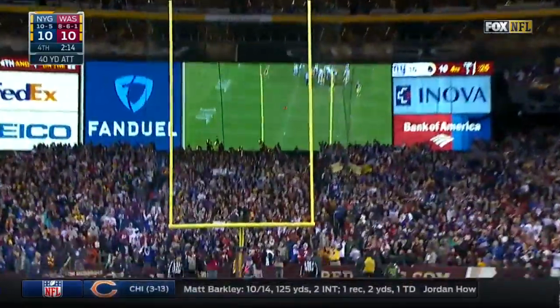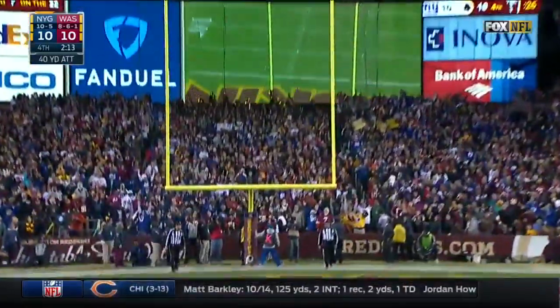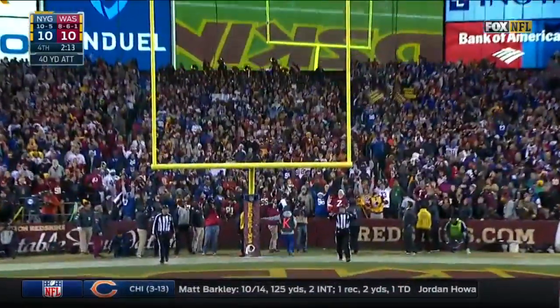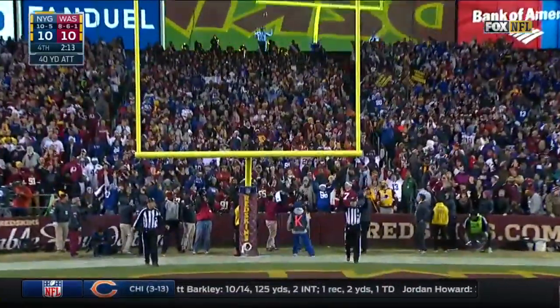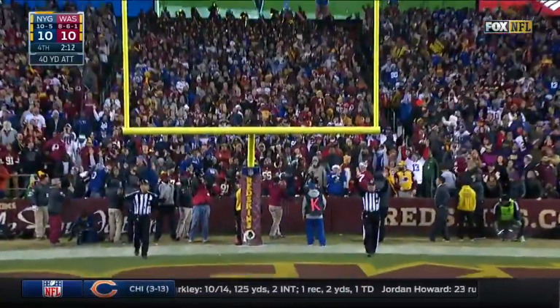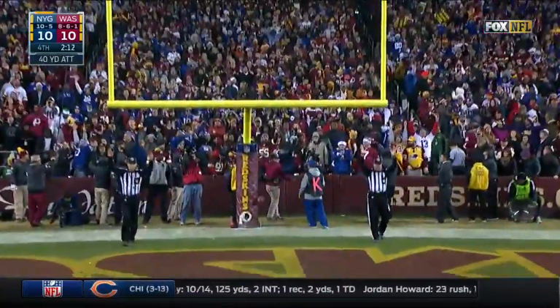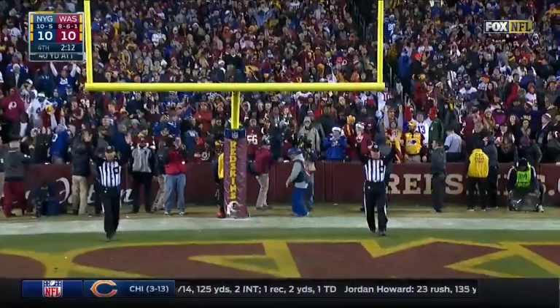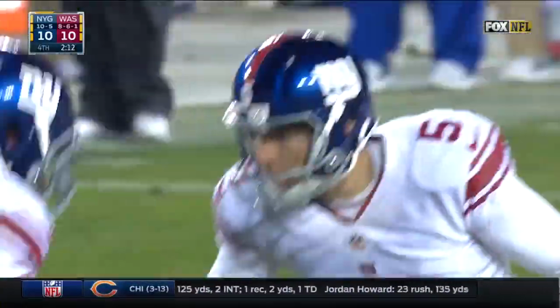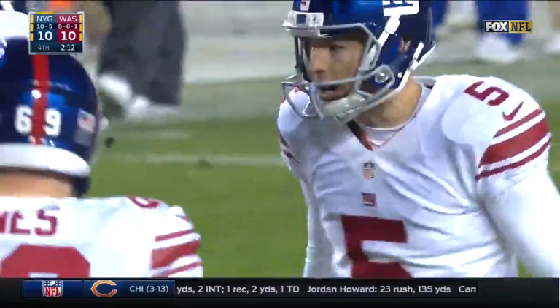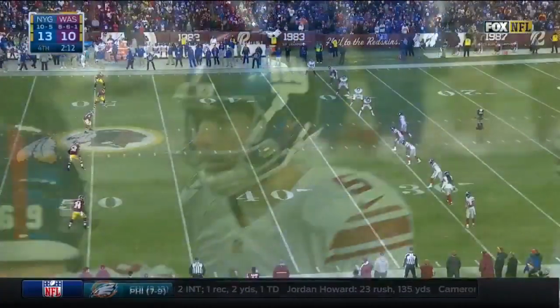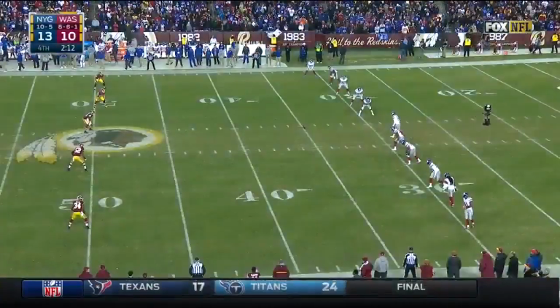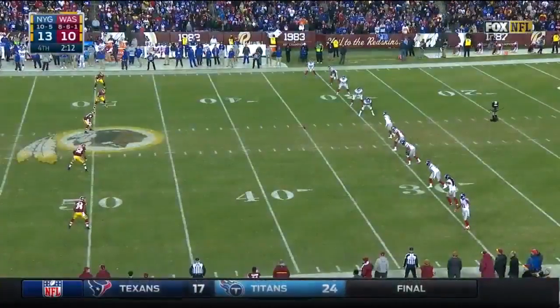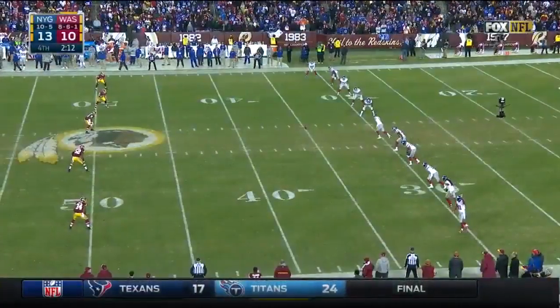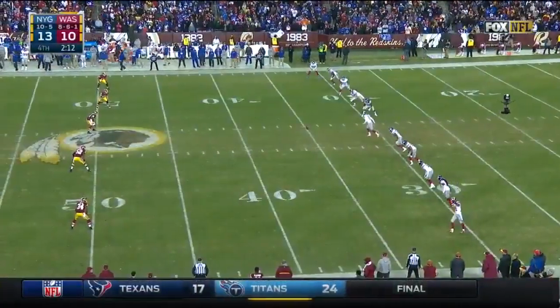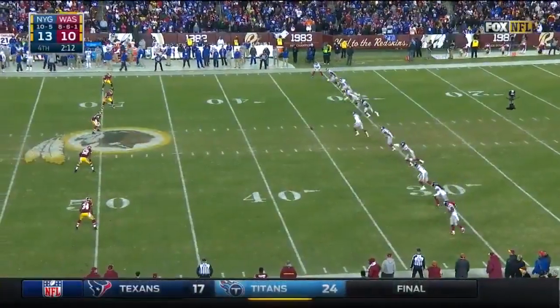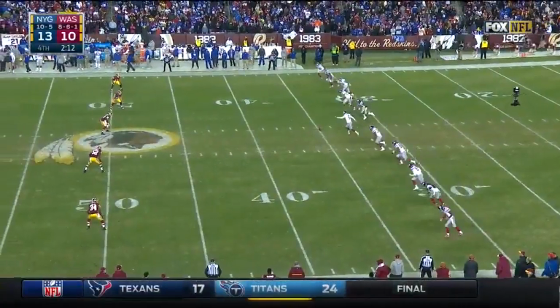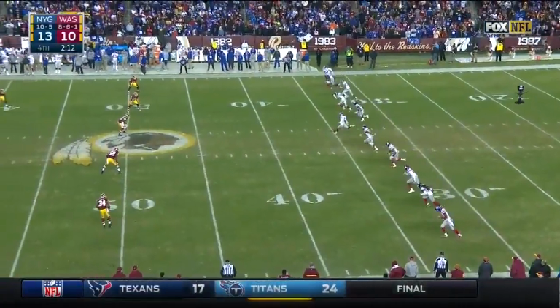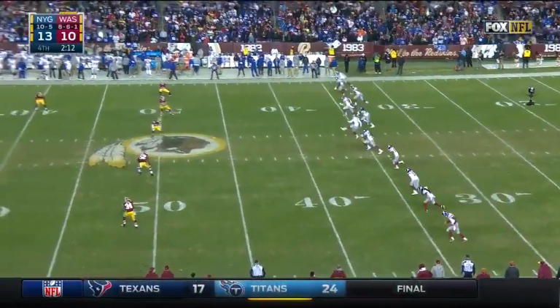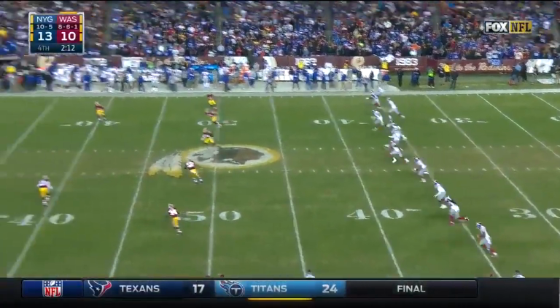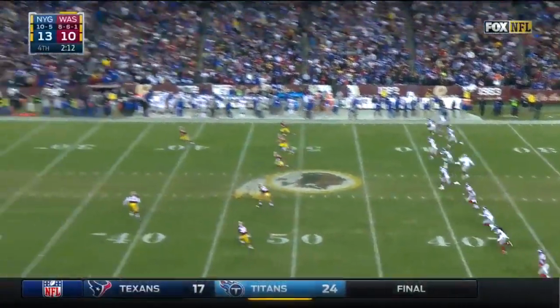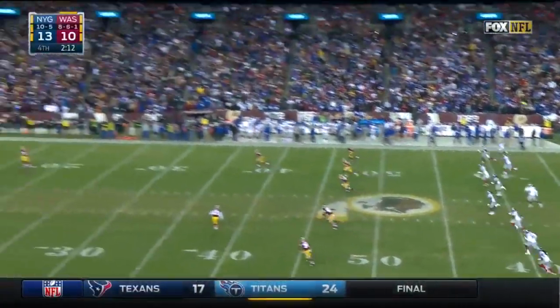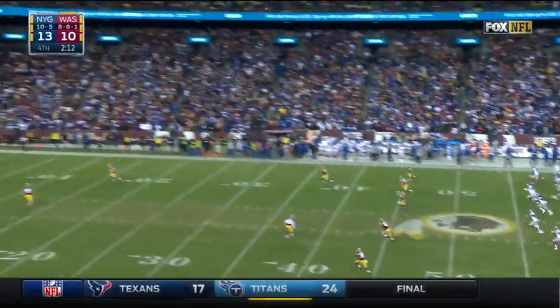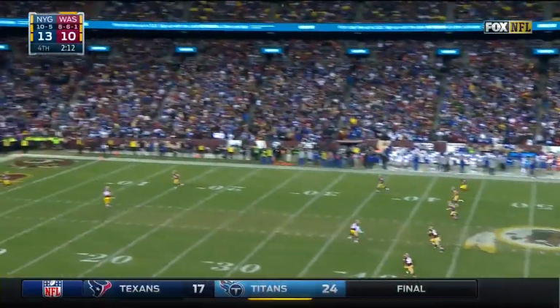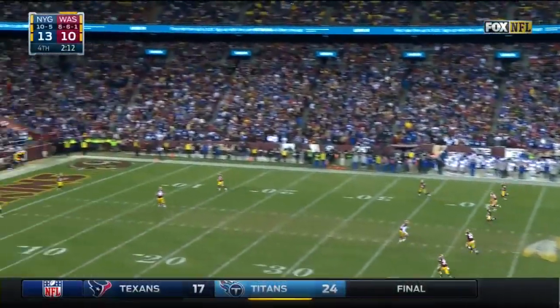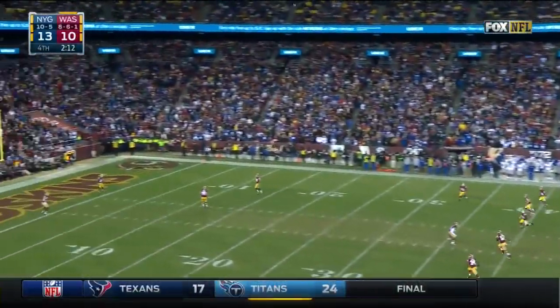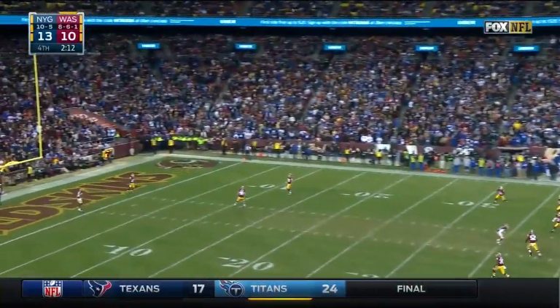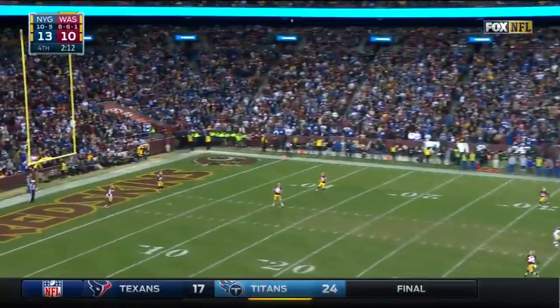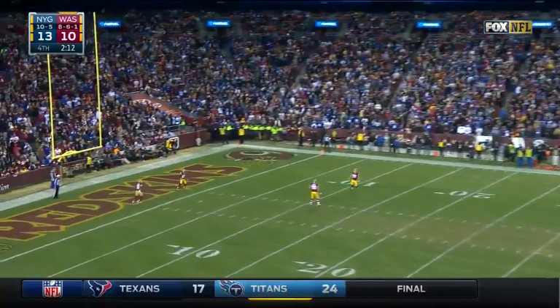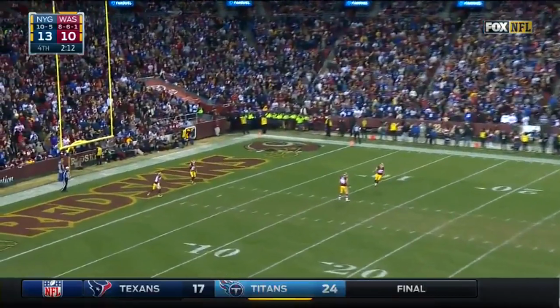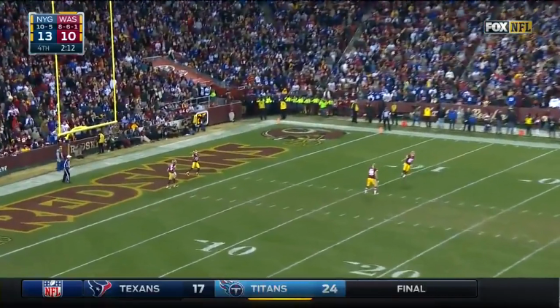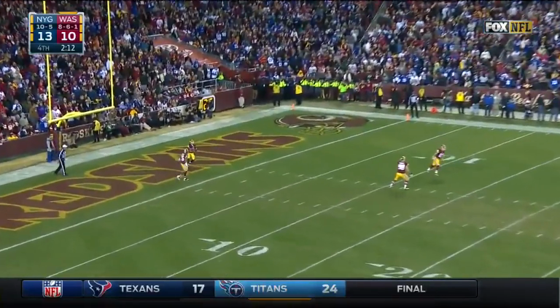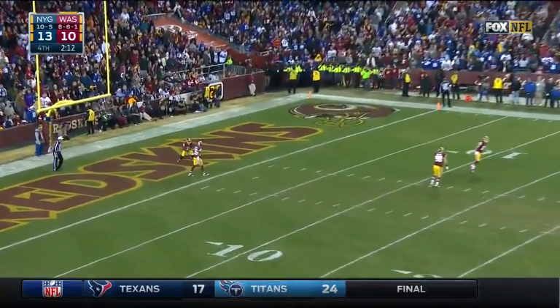Giants back on top, but they need a win to get in — barring a tie in Detroit.